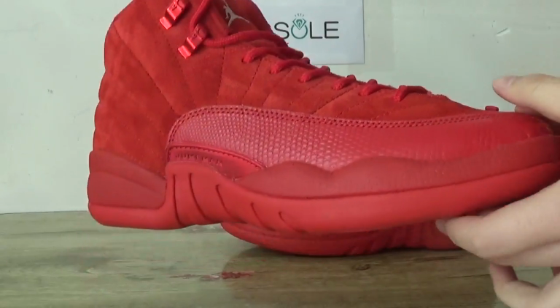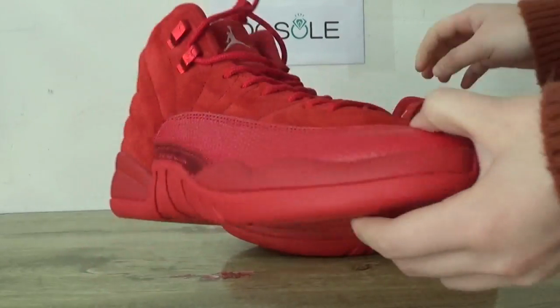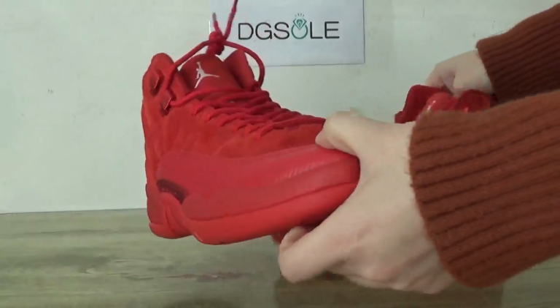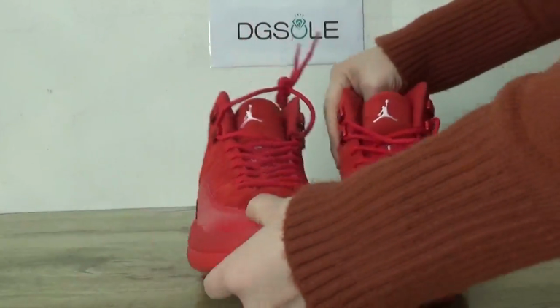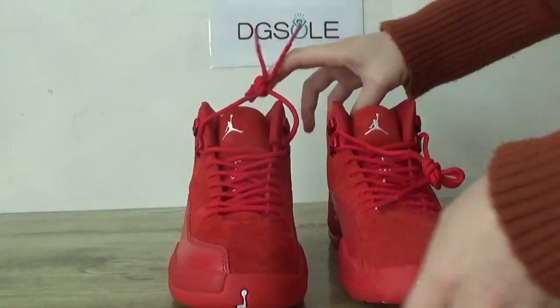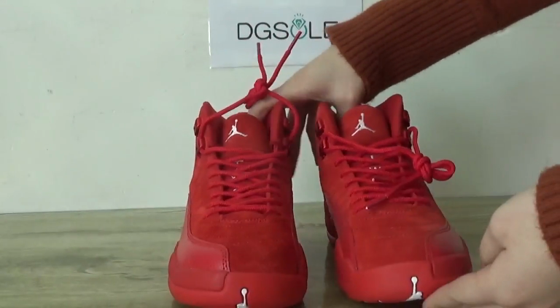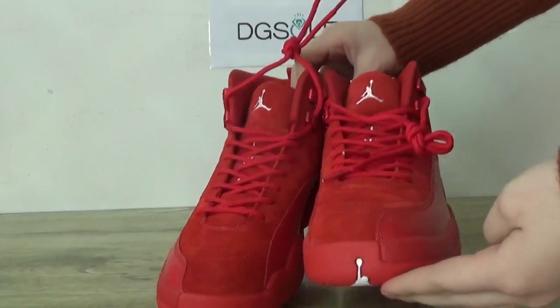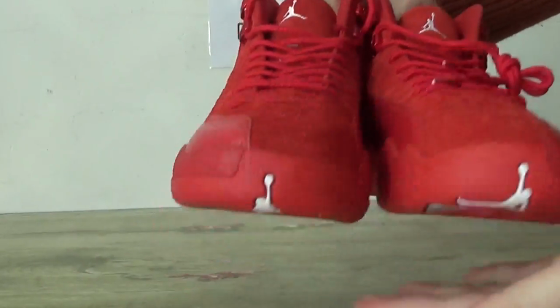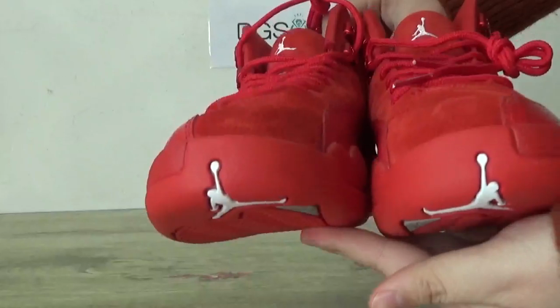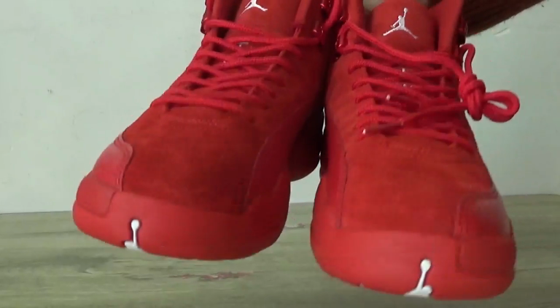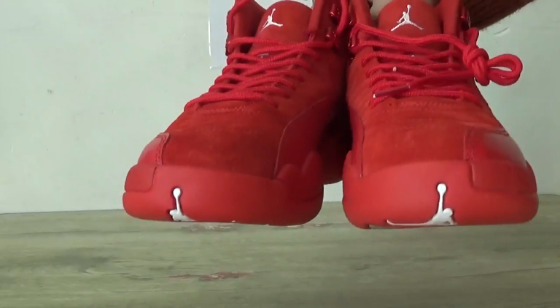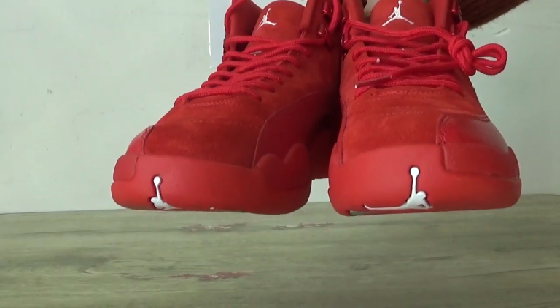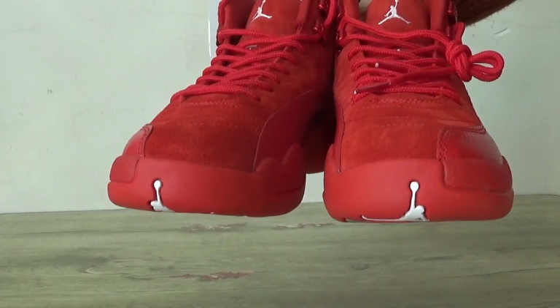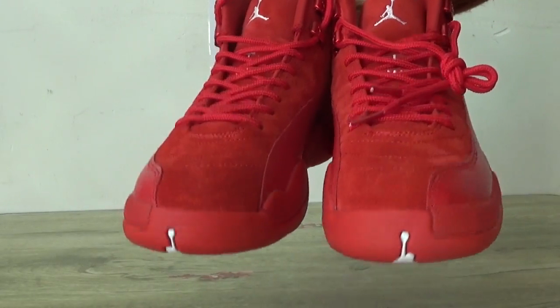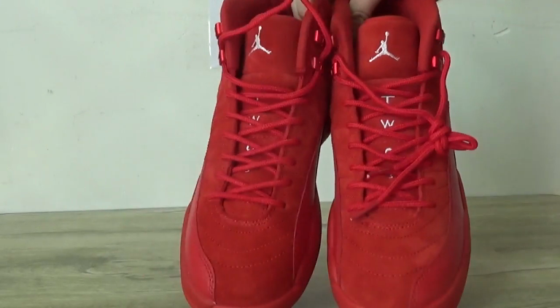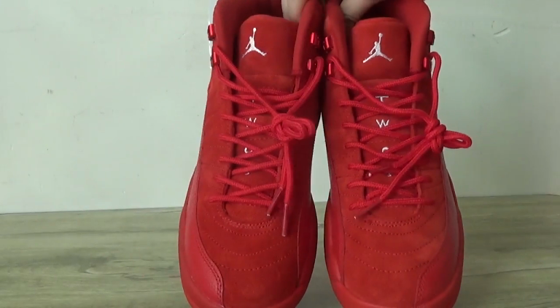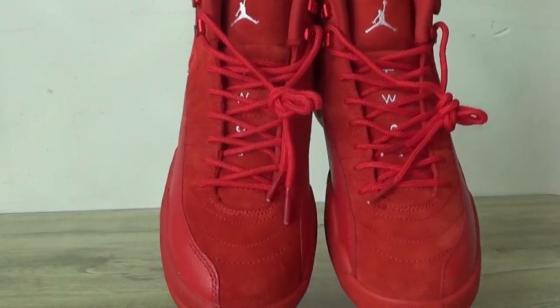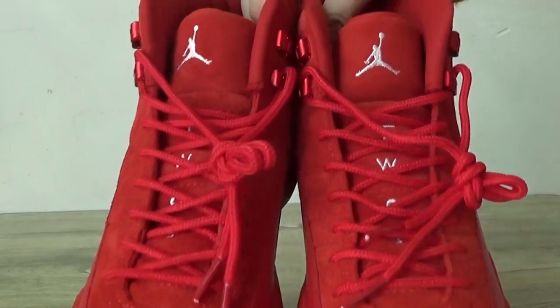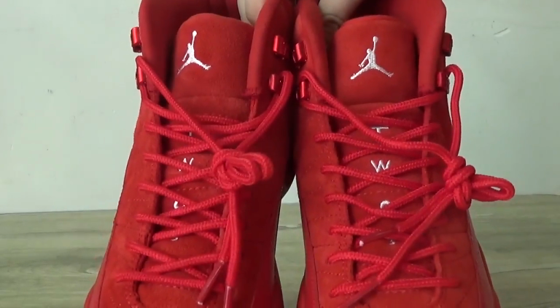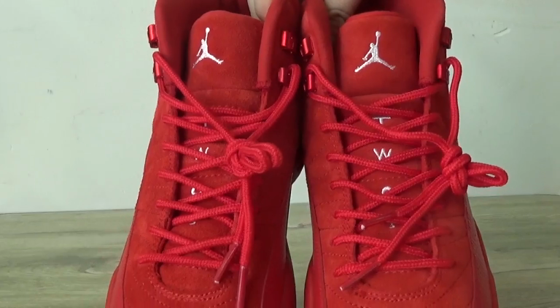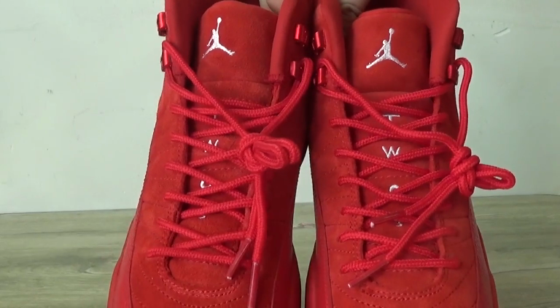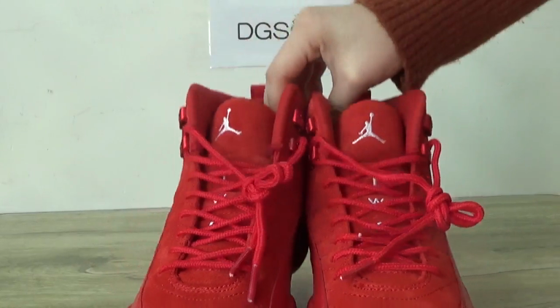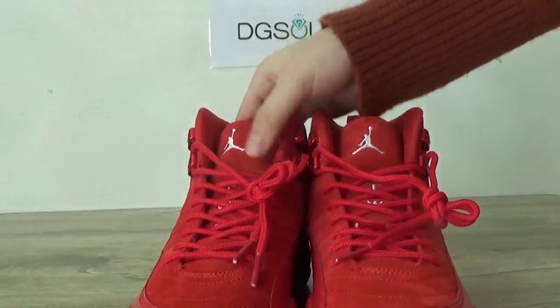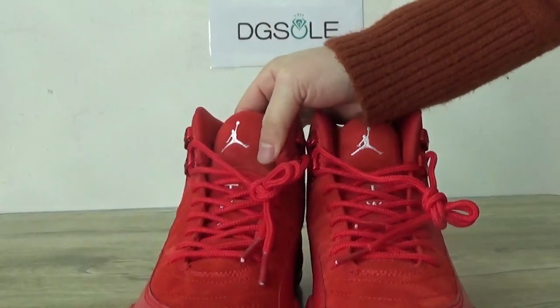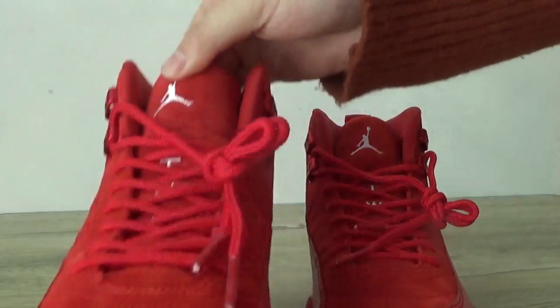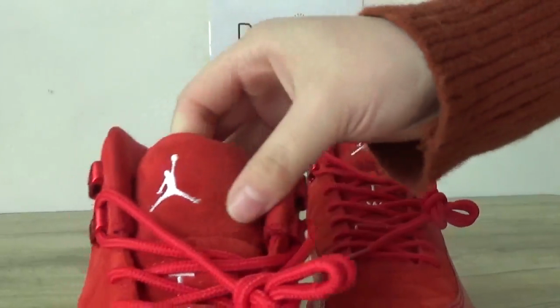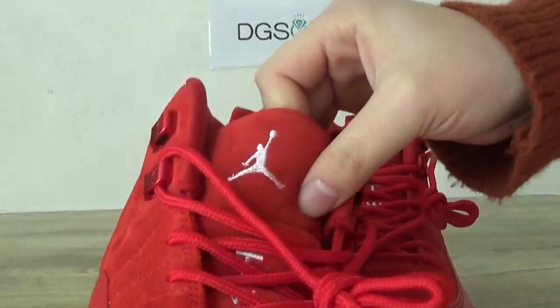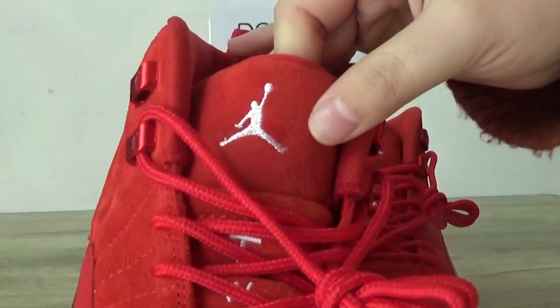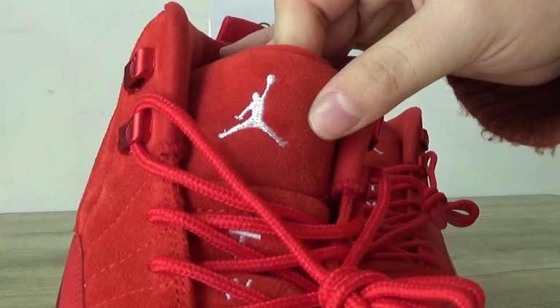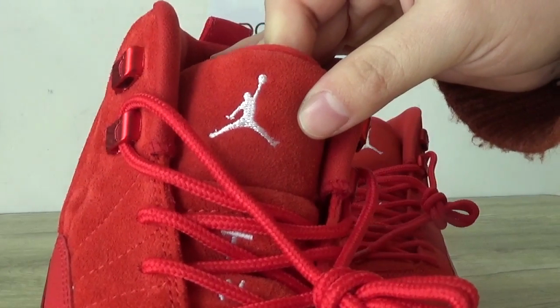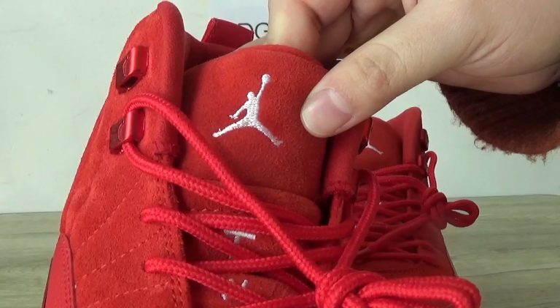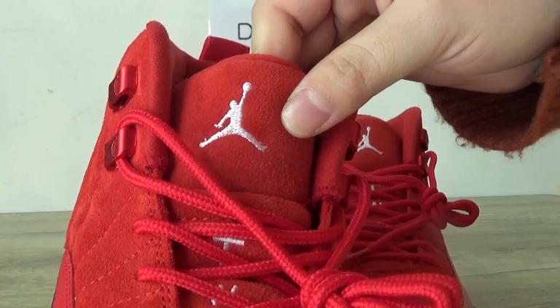Now check out the front. Look at the top box and number 23. And also here you can catch the white Jumpman logo.